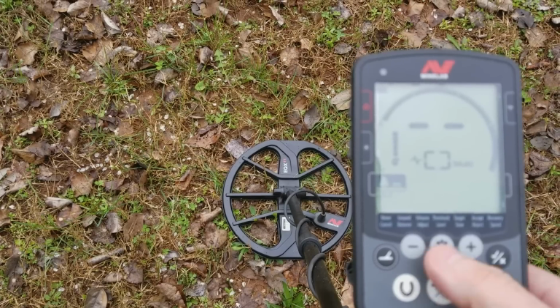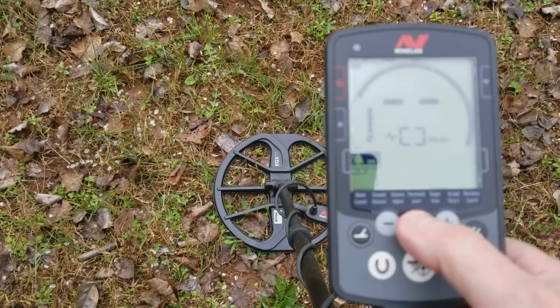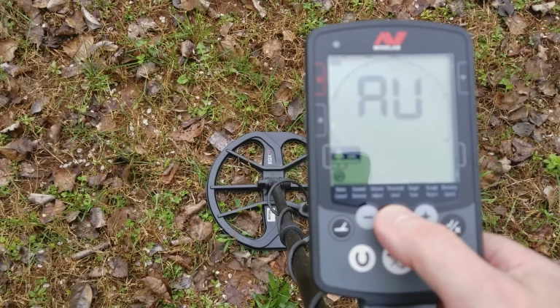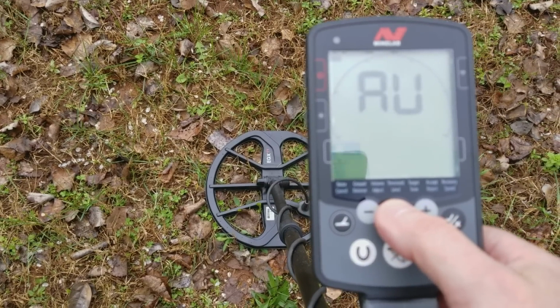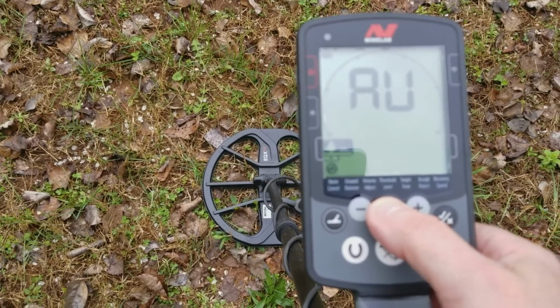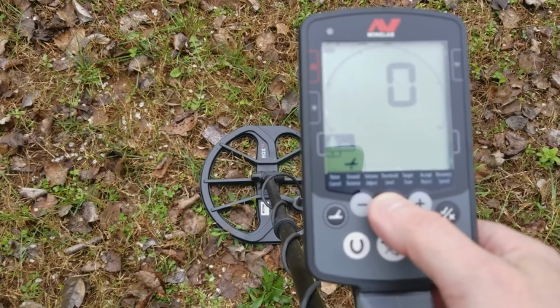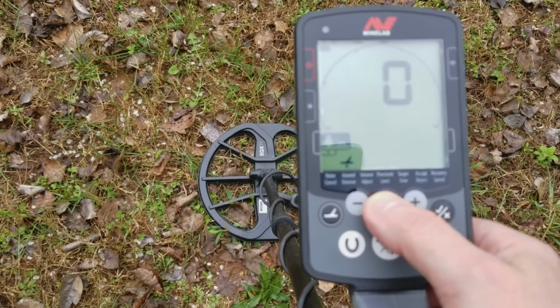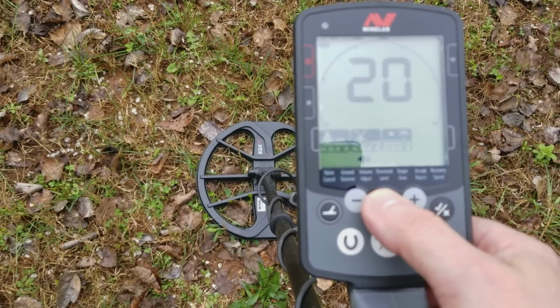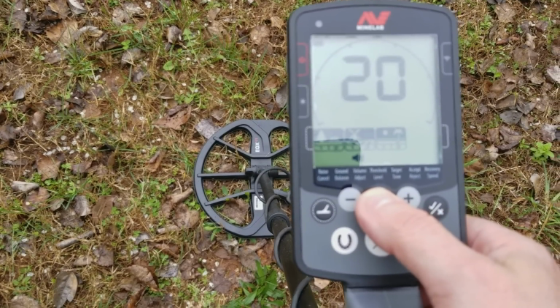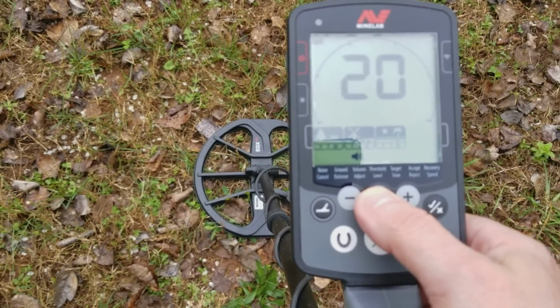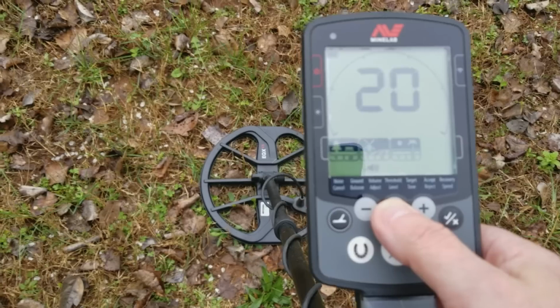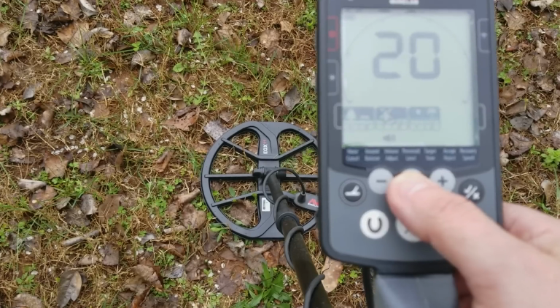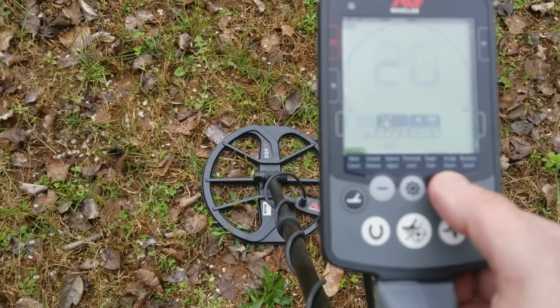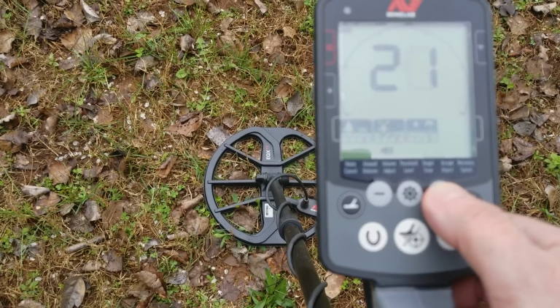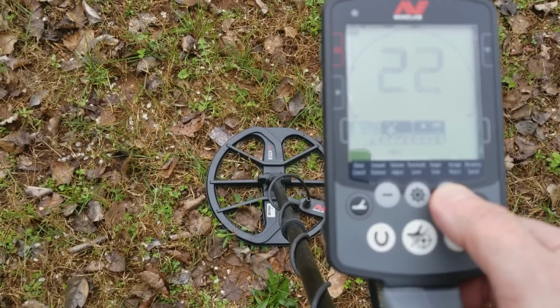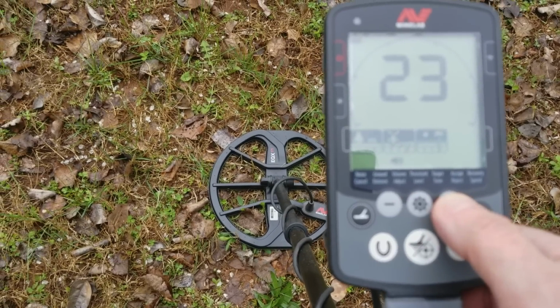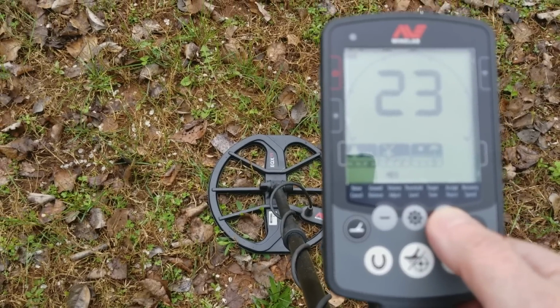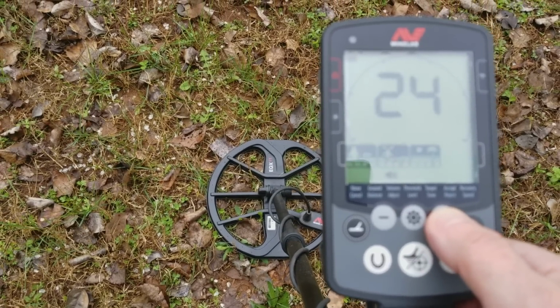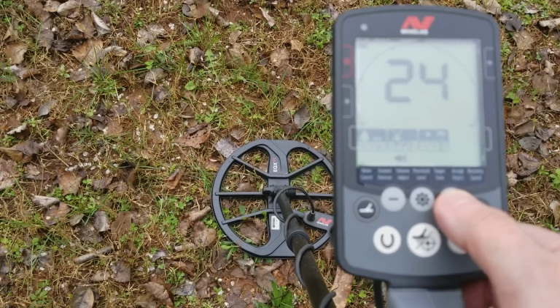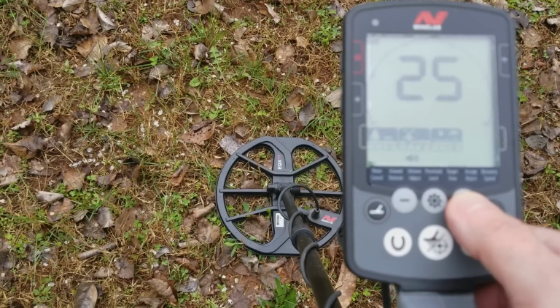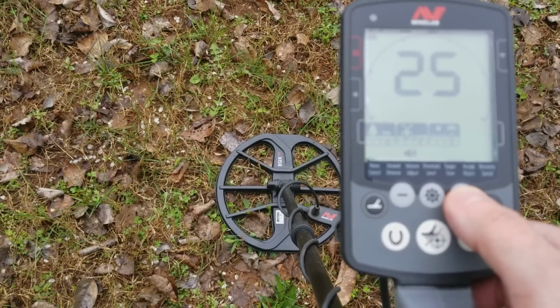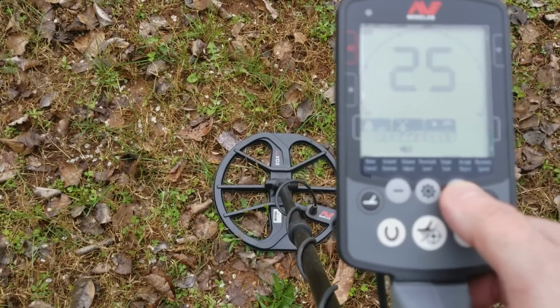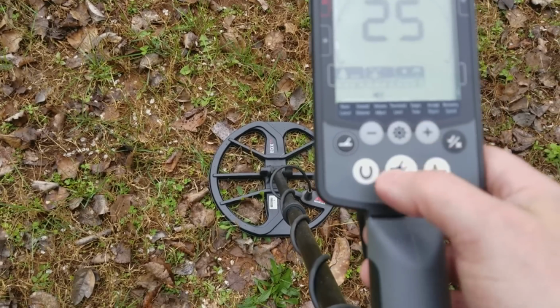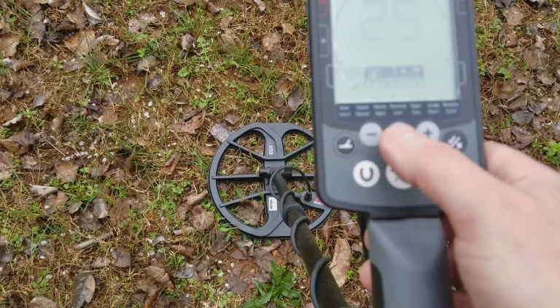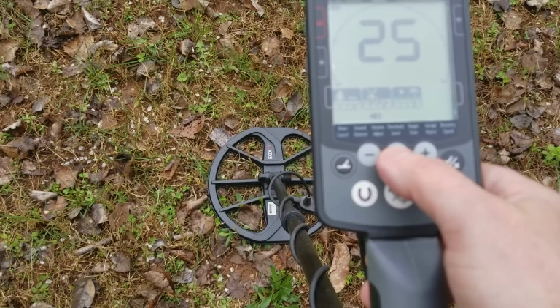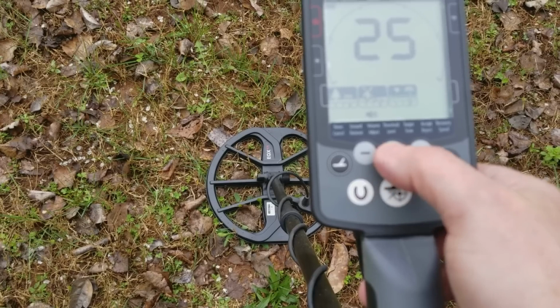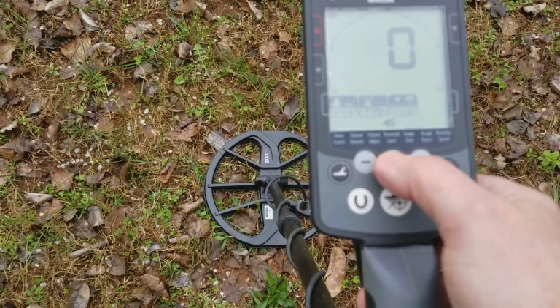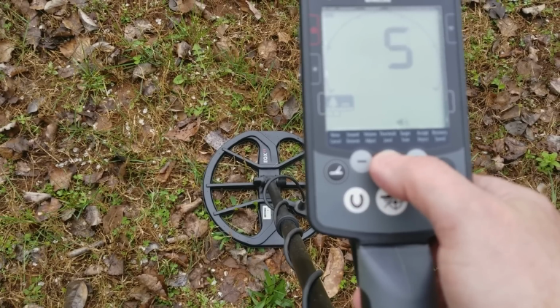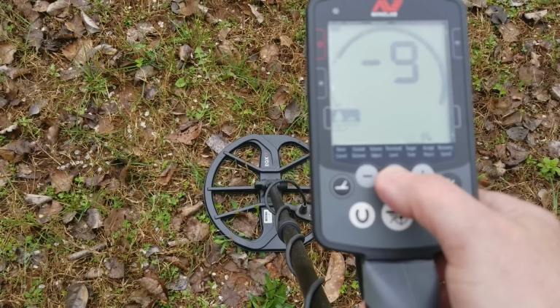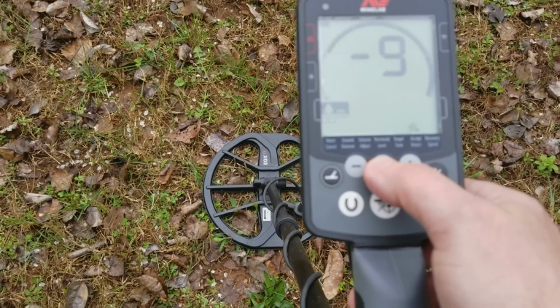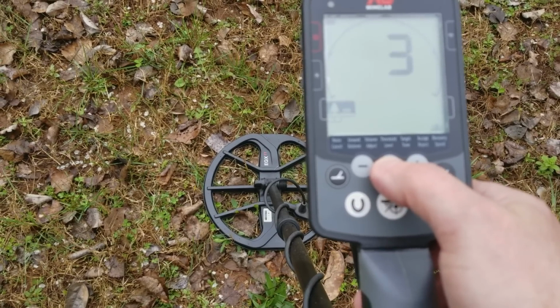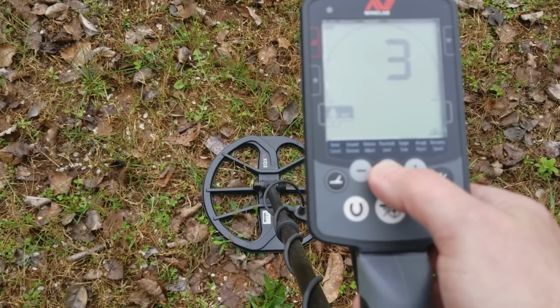I'm going to make sure the volume is up all the way so you can hear the threshold hum when you're ground balancing. And then I'm also going to do a noise cancel.